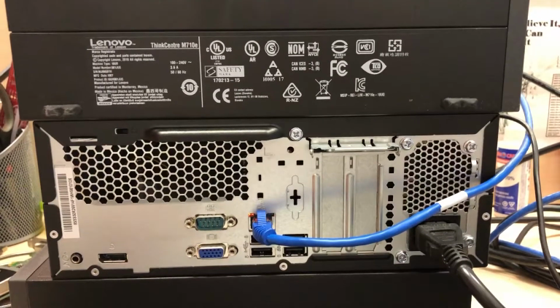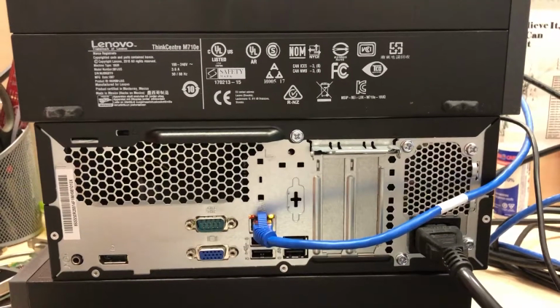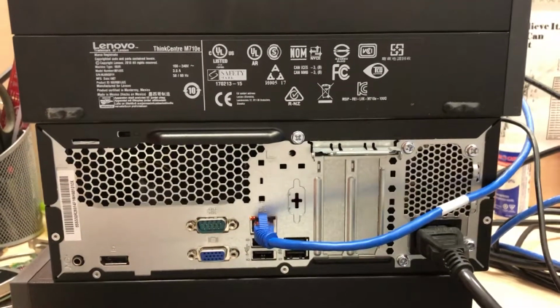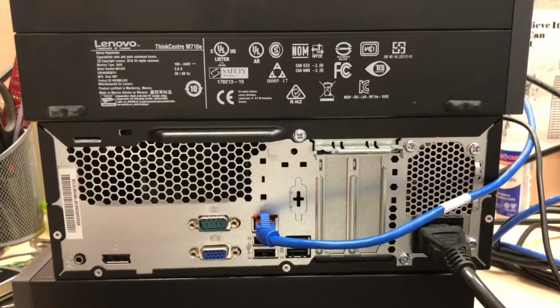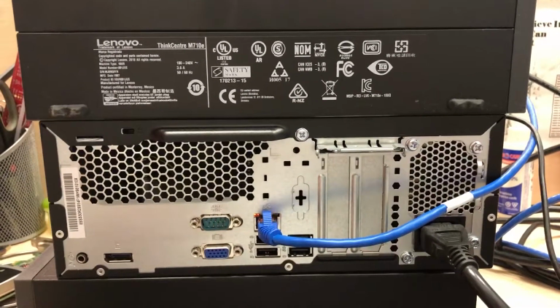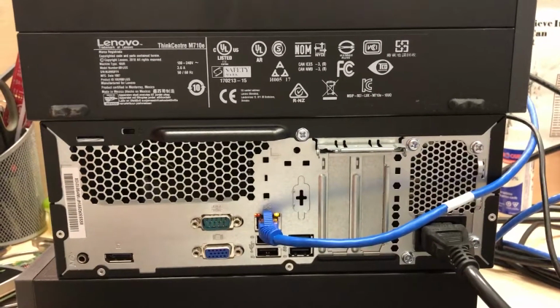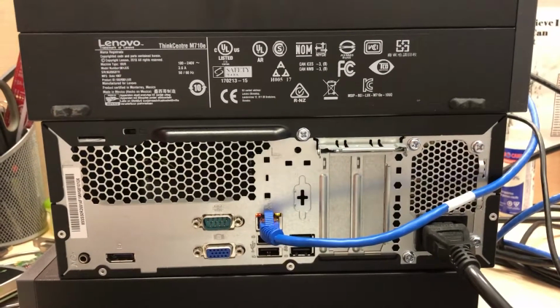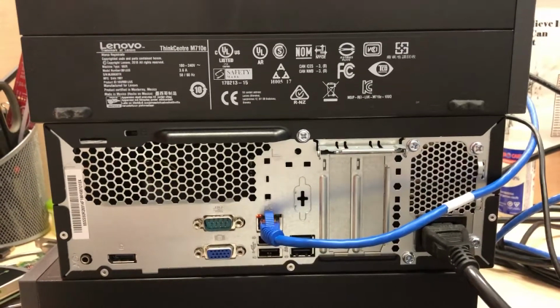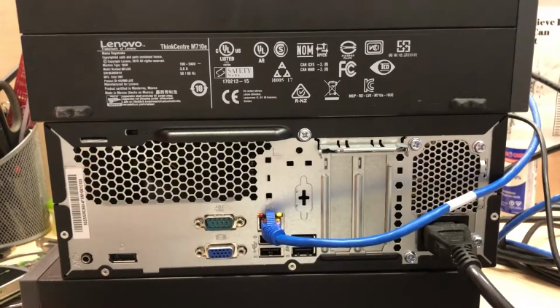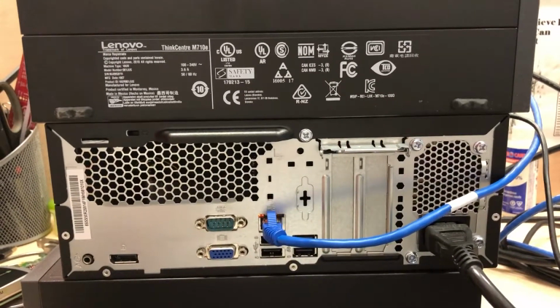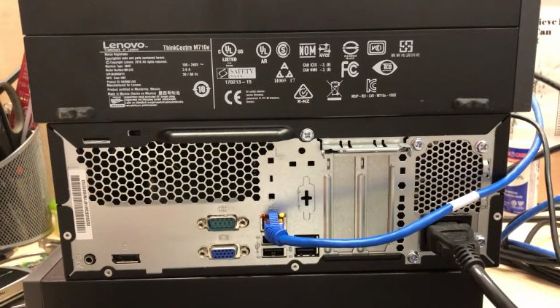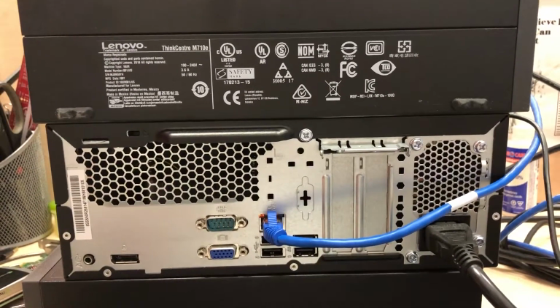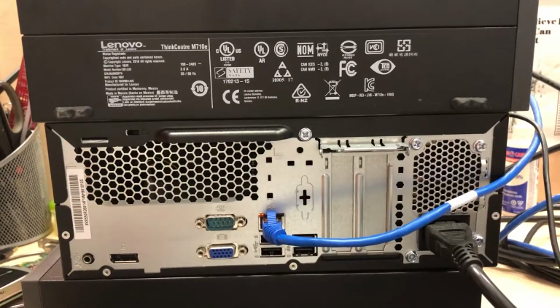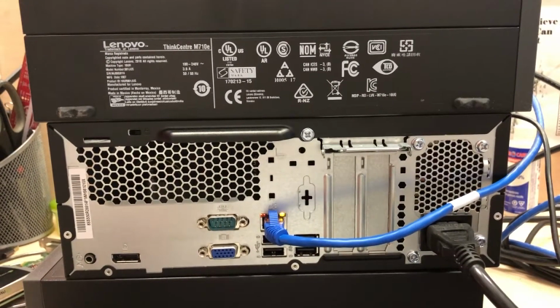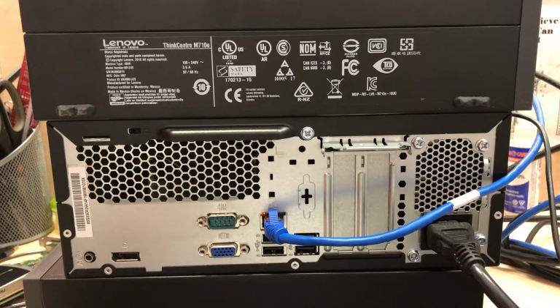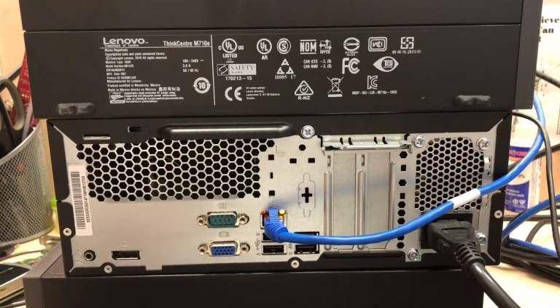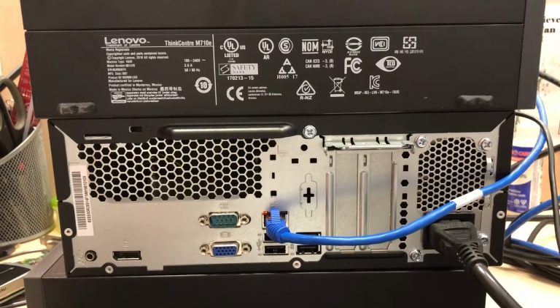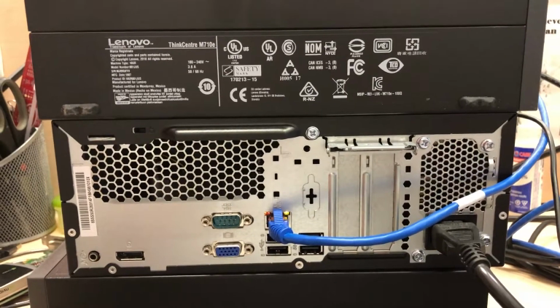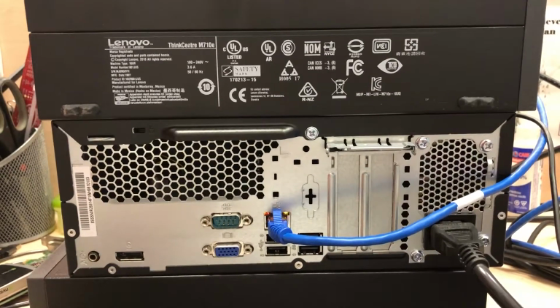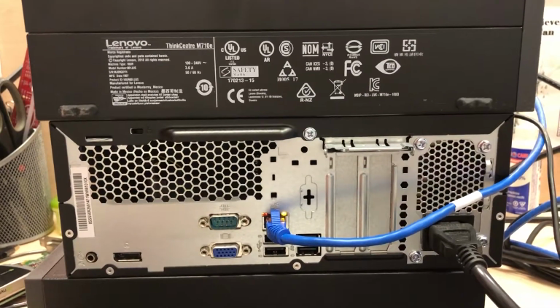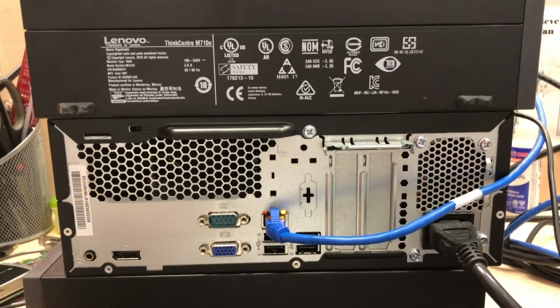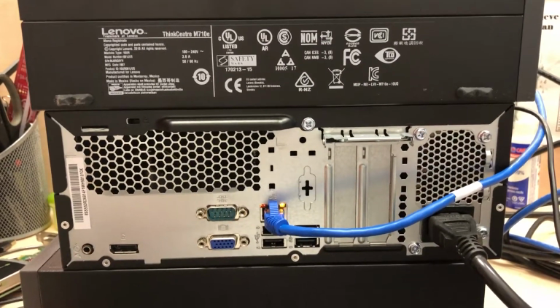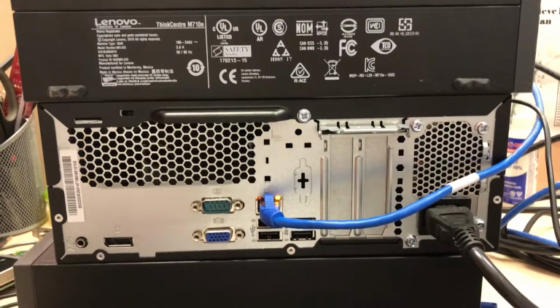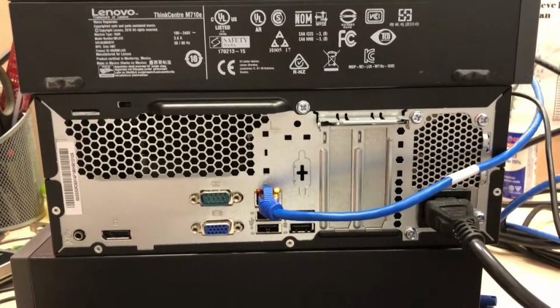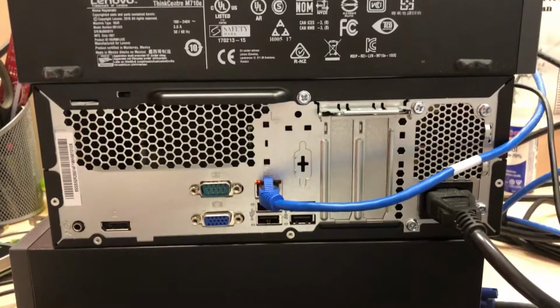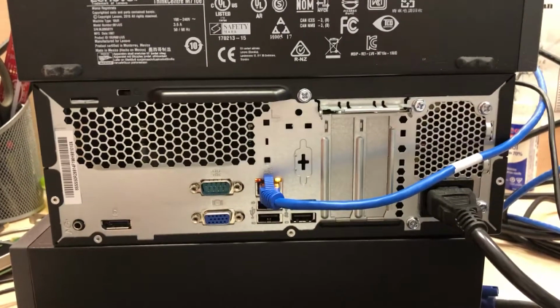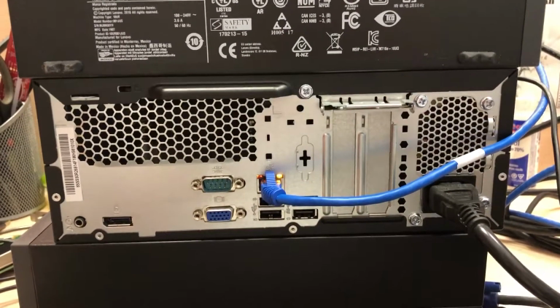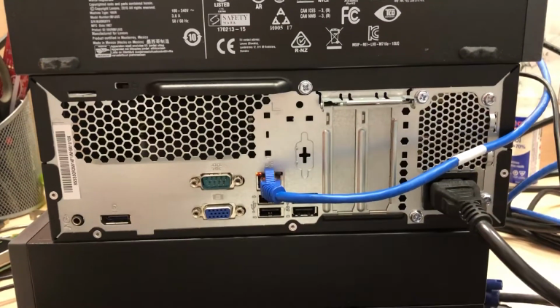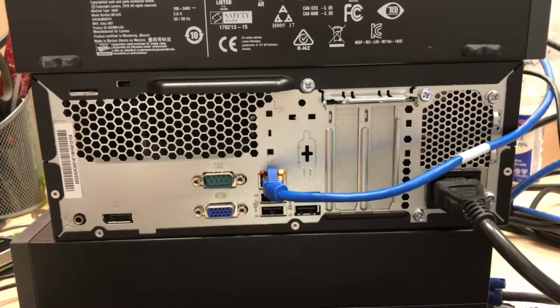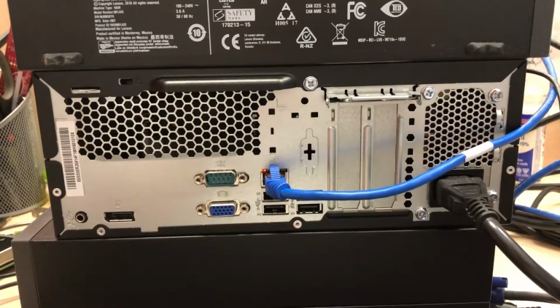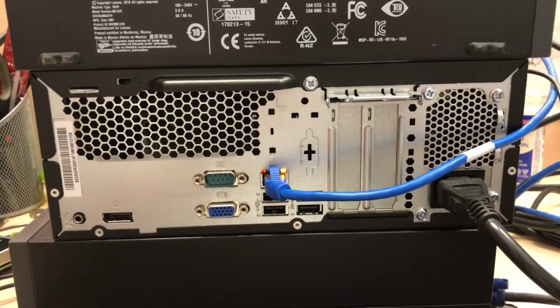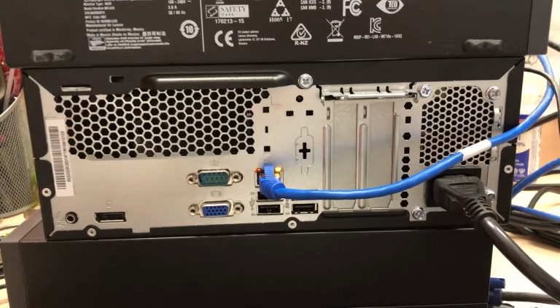How's she going folks? Once again I'm Nev from Nev's TechBits. Today we're looking at a ThinkCenter M10E. These things are pretty well priced — I think I paid about 700 Canadian for it.